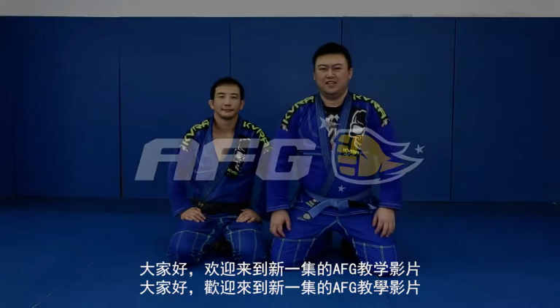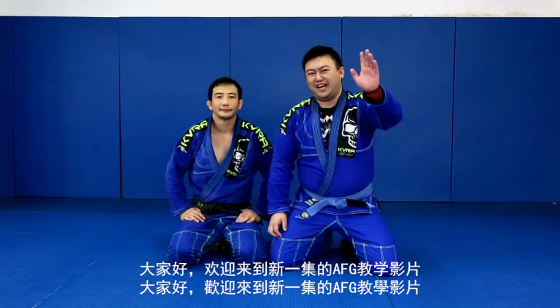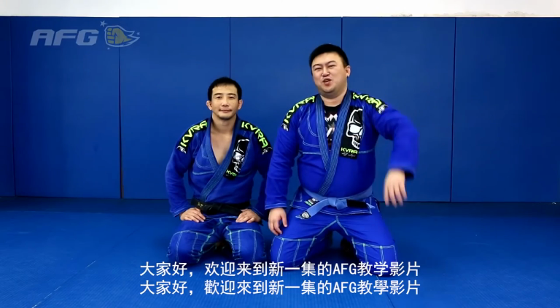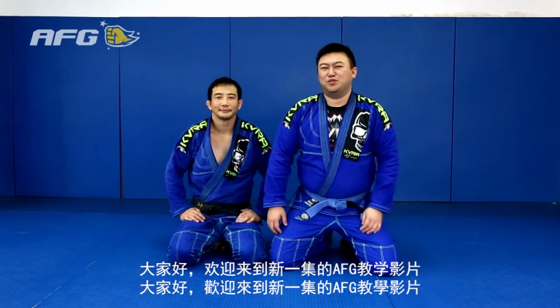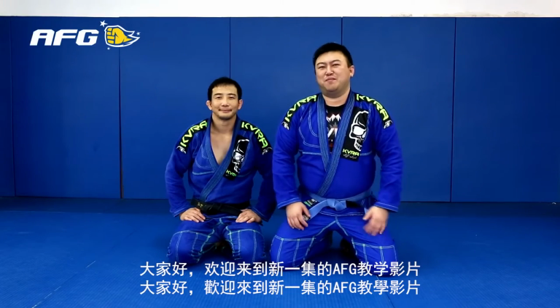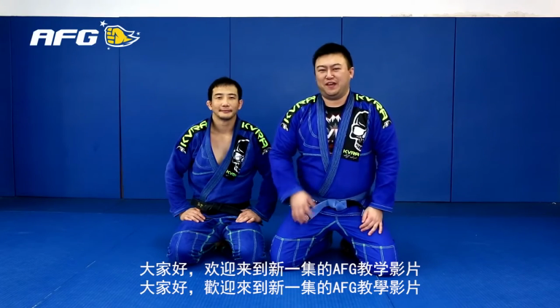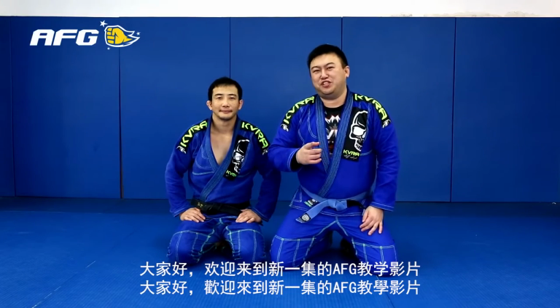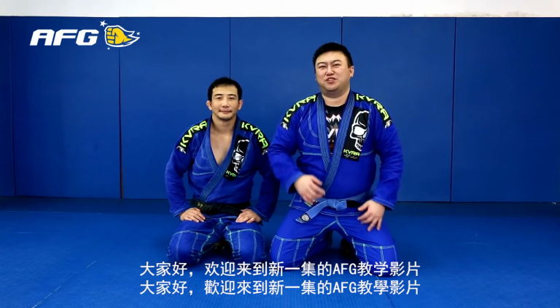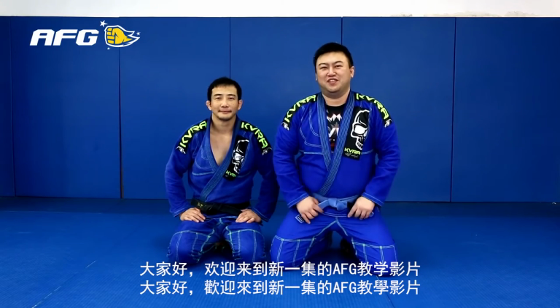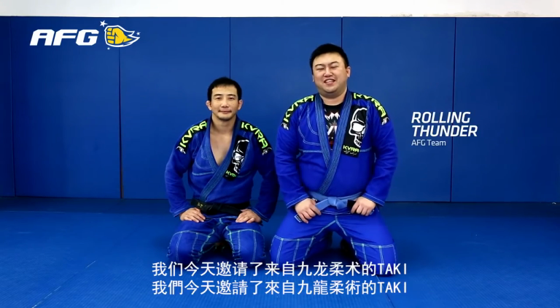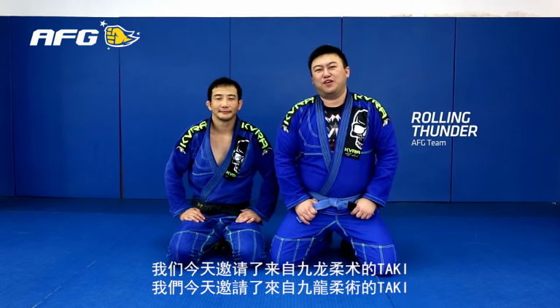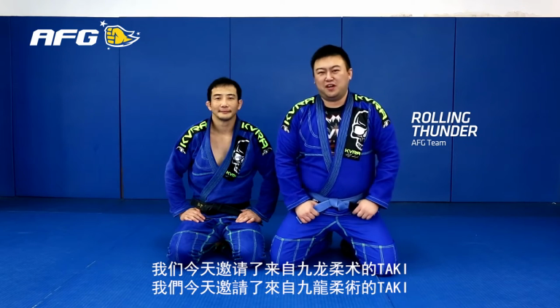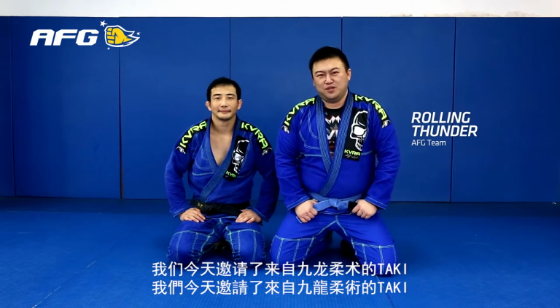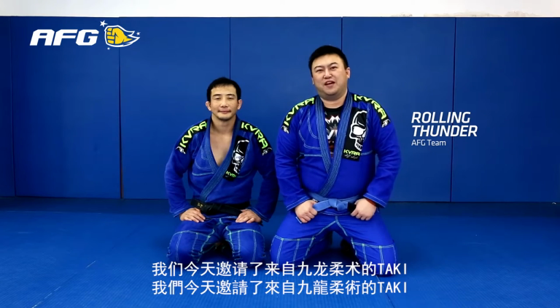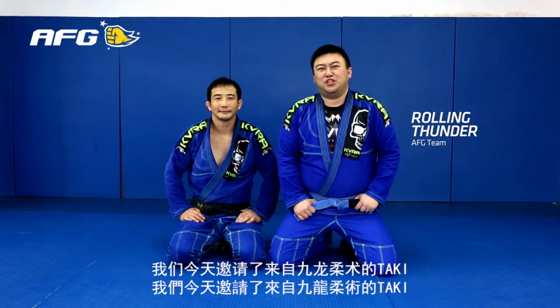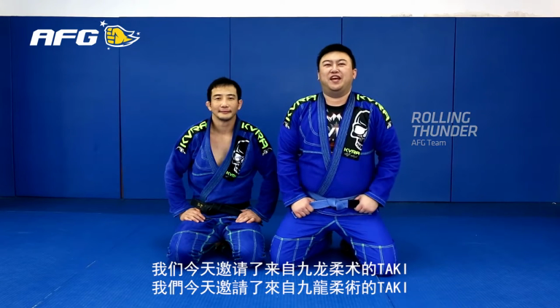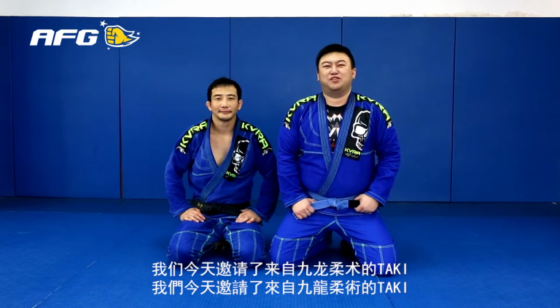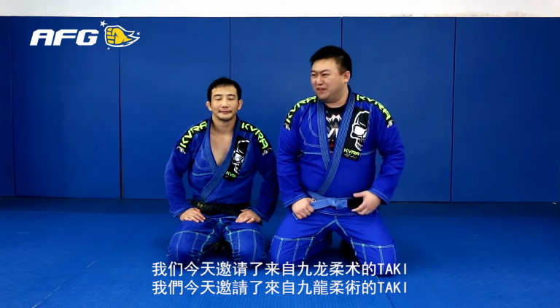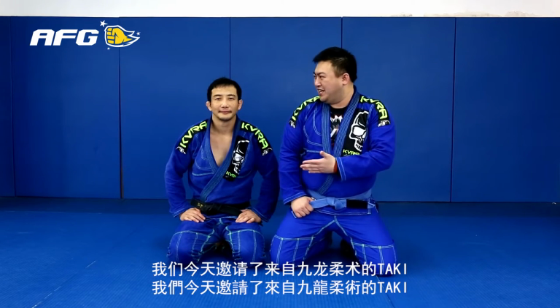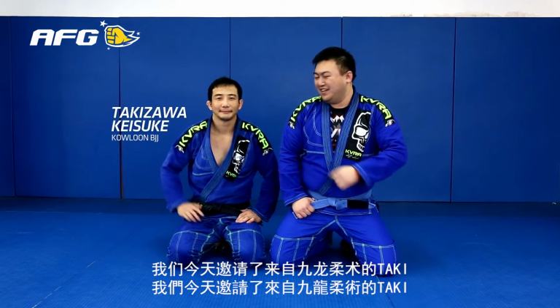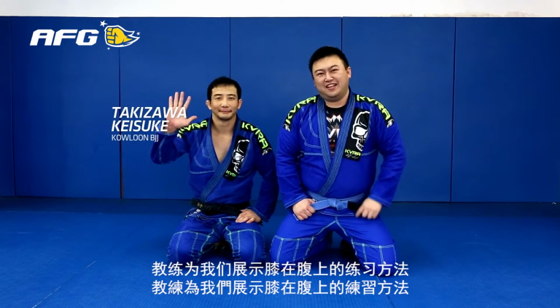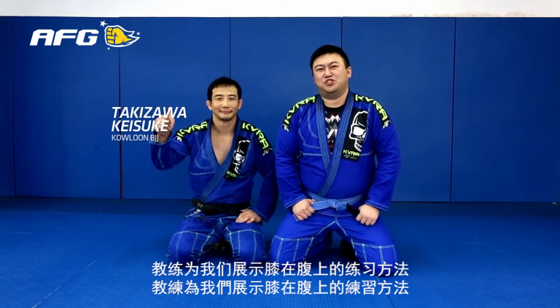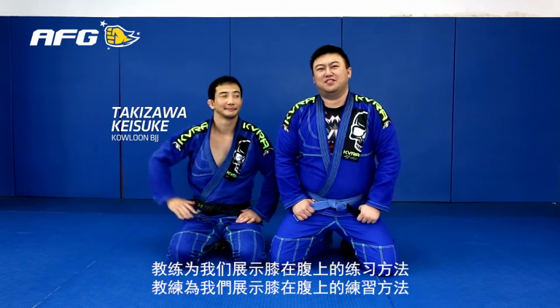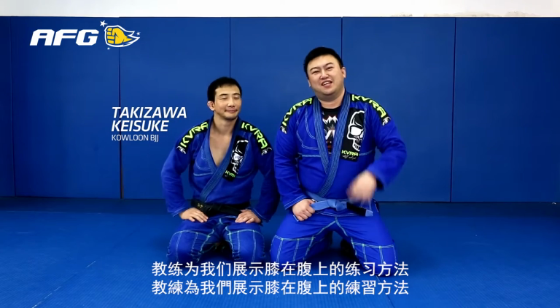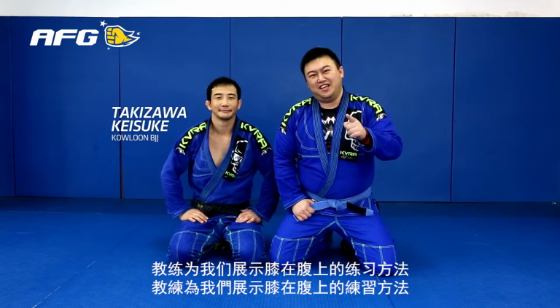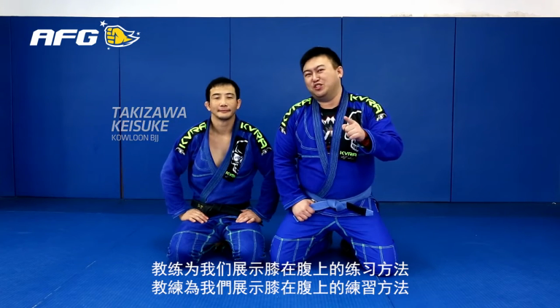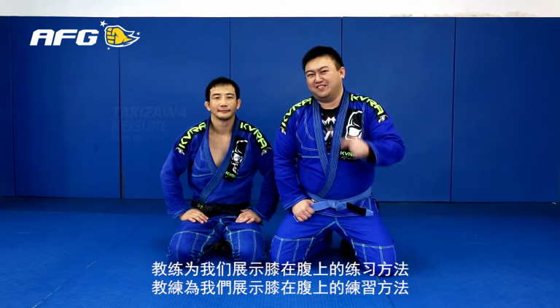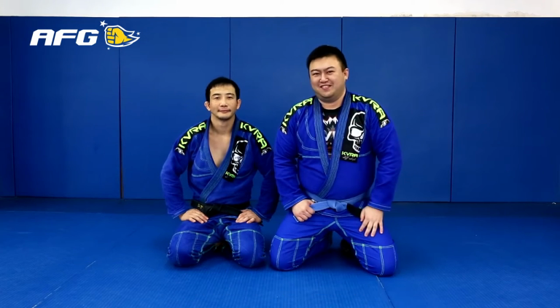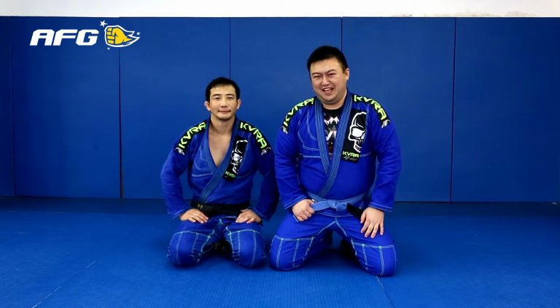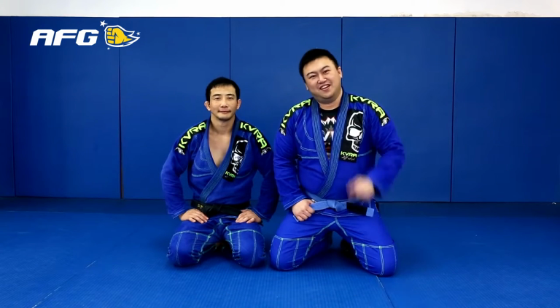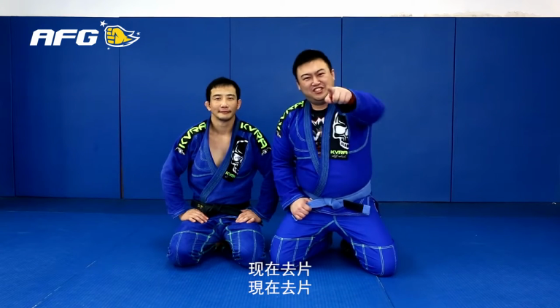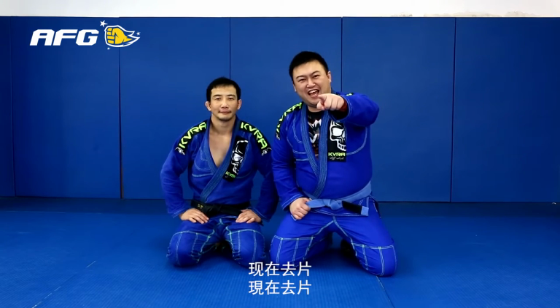Hi guys, welcome to another episode of AFG Instructionals. Today we're in Hong Kong with Kalu BJJ Head Instructor, Professor Tacky, and he's going to show us a Near Mount Drill. Check it out.